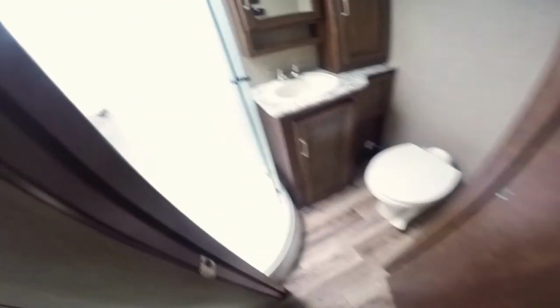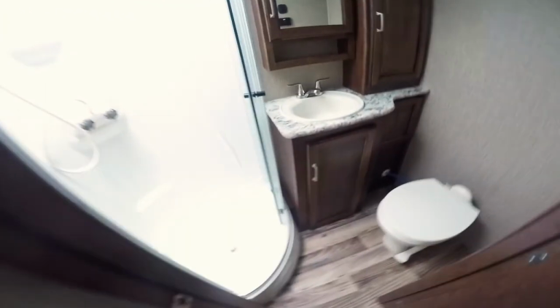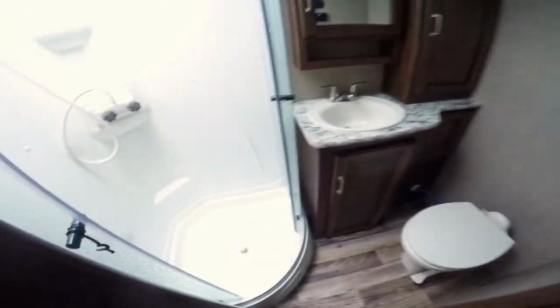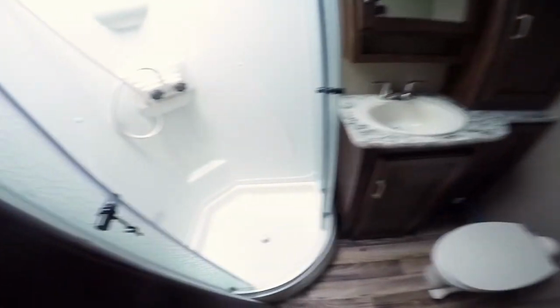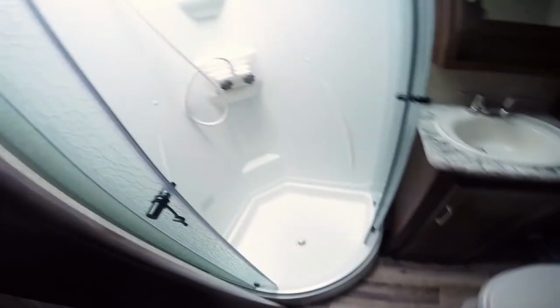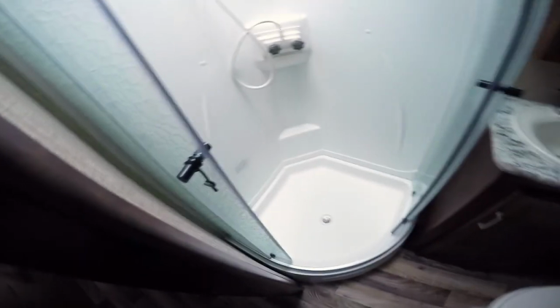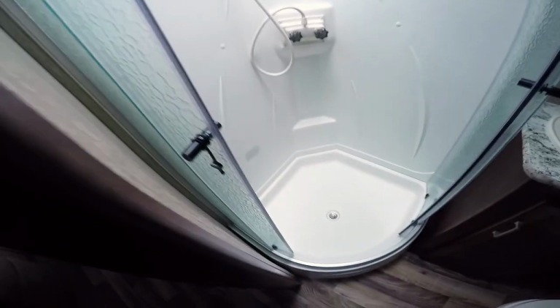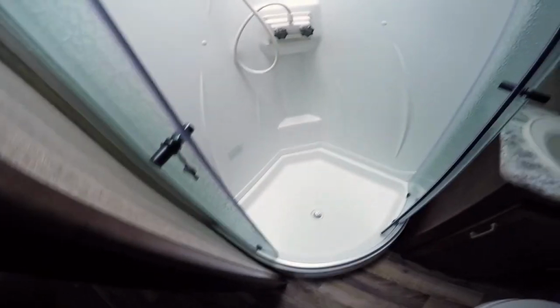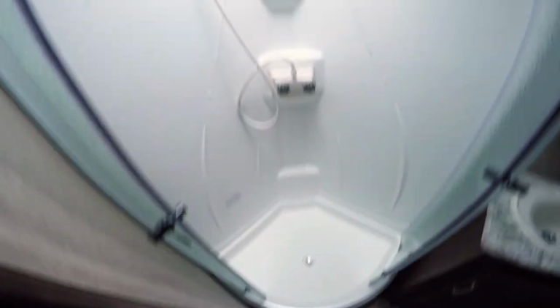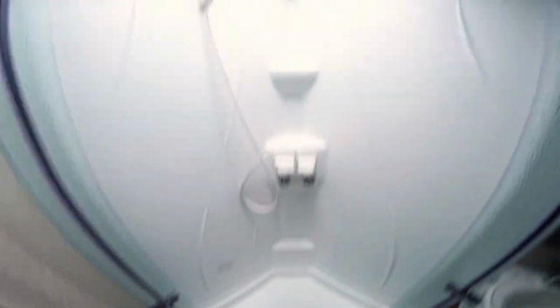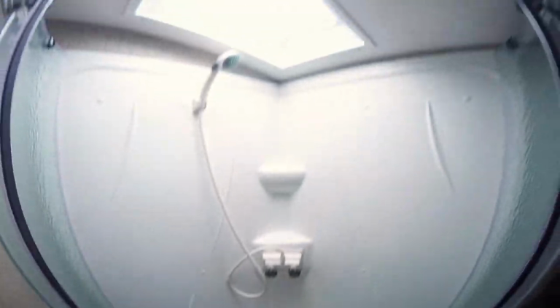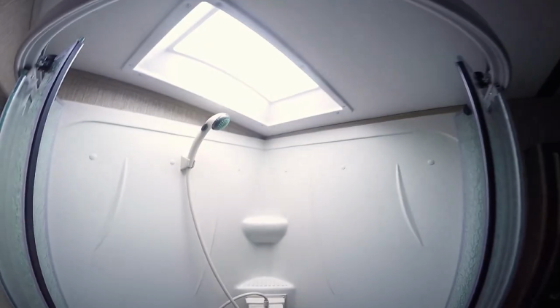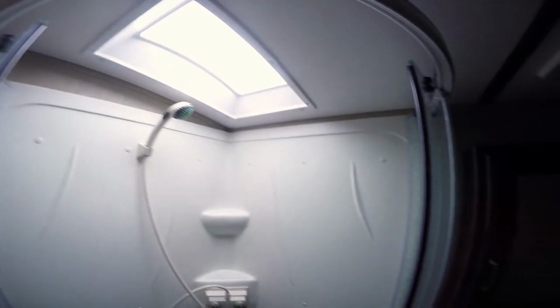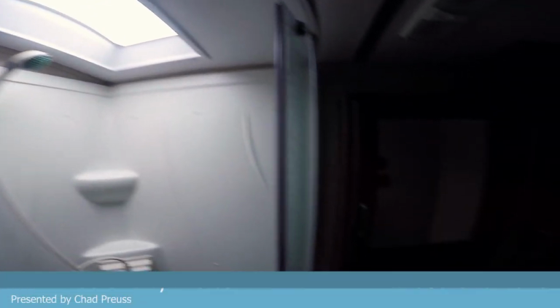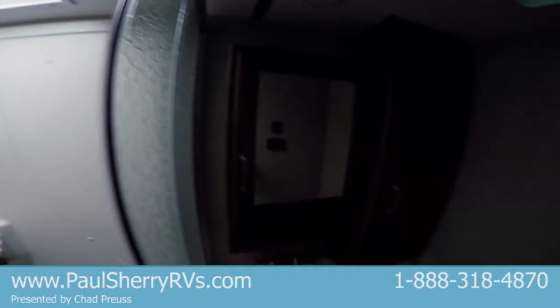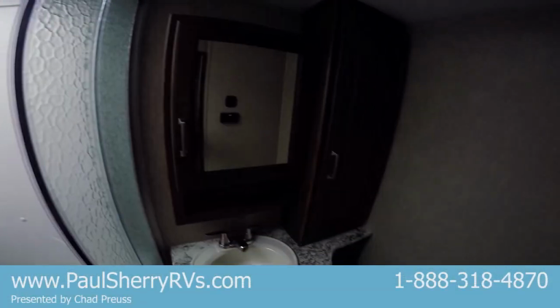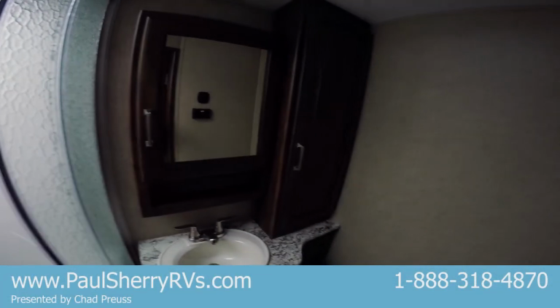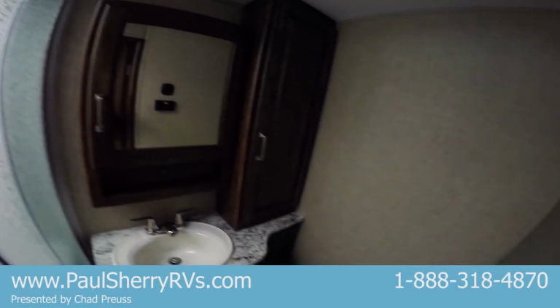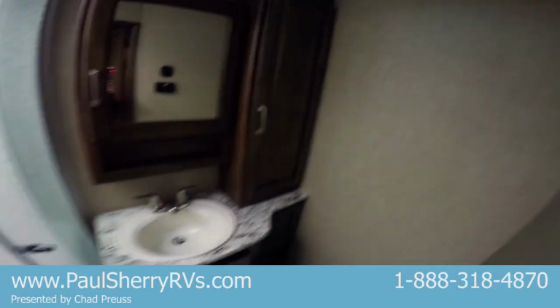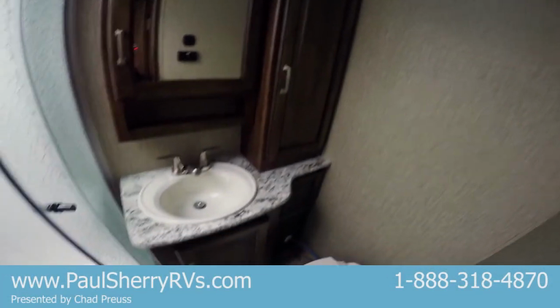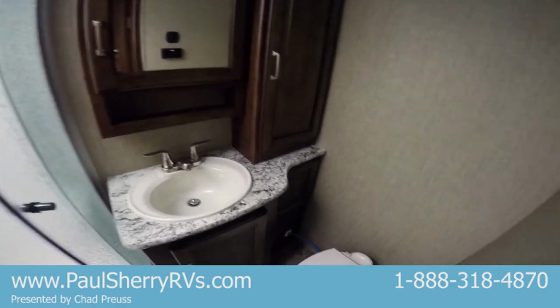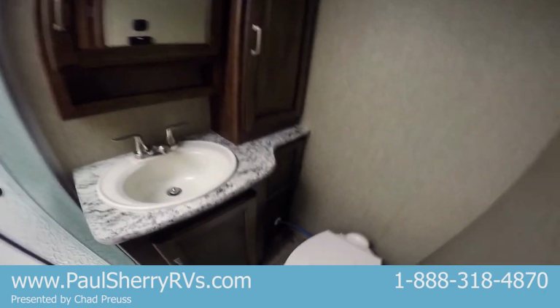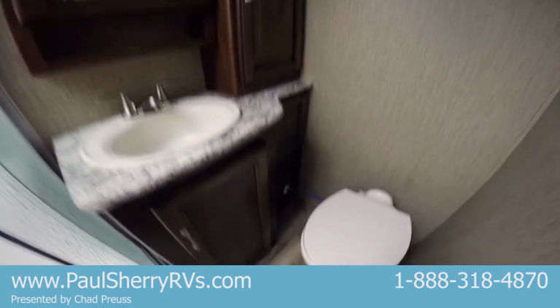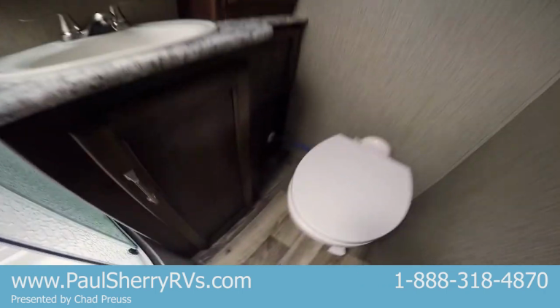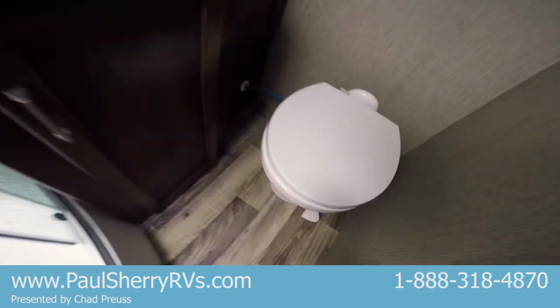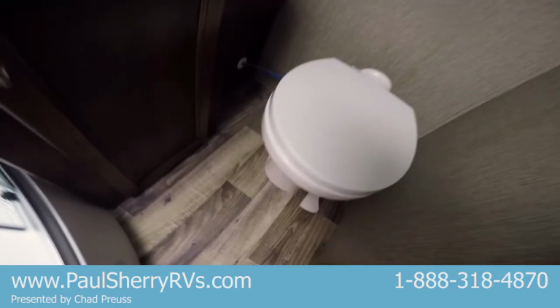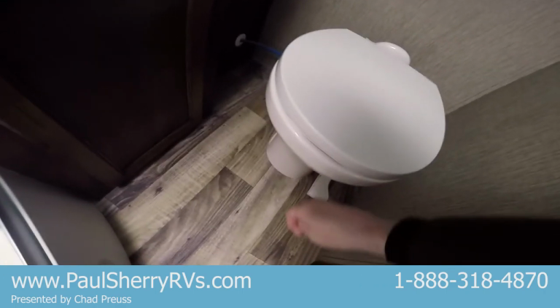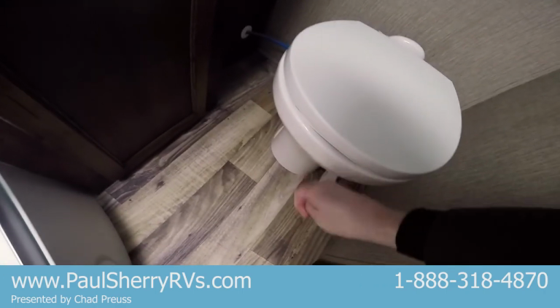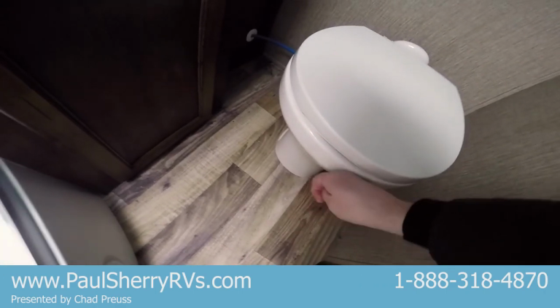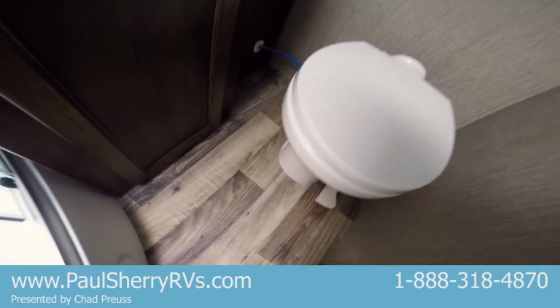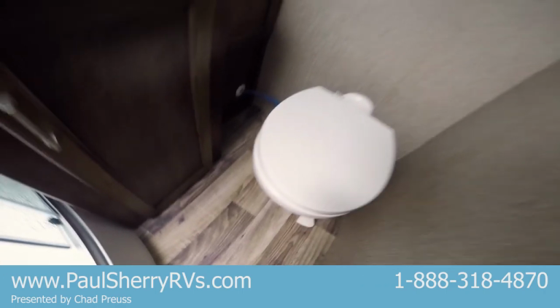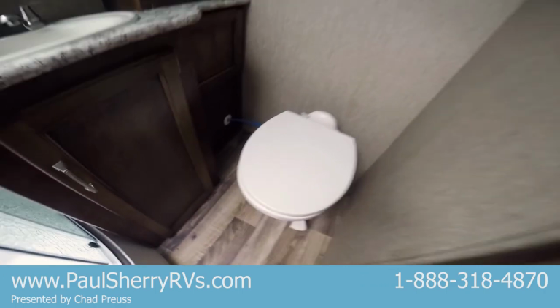In here you've got a big corner shower with a skylight, medicine cabinet, sink, and a porcelain toilet.